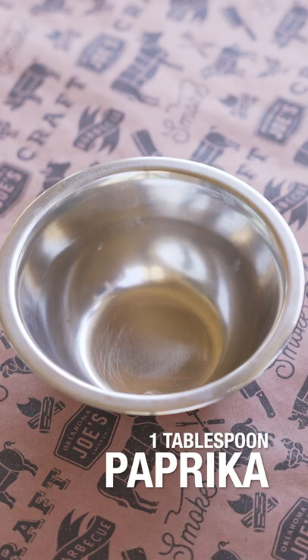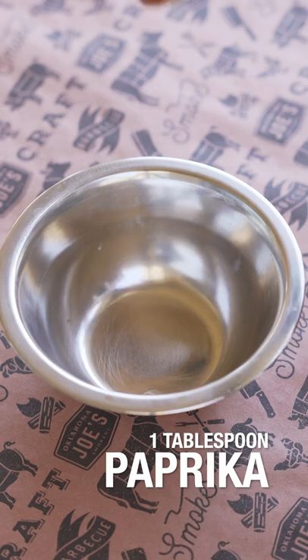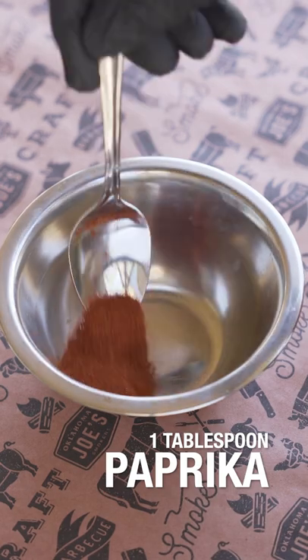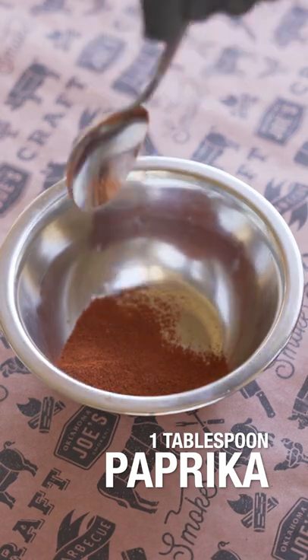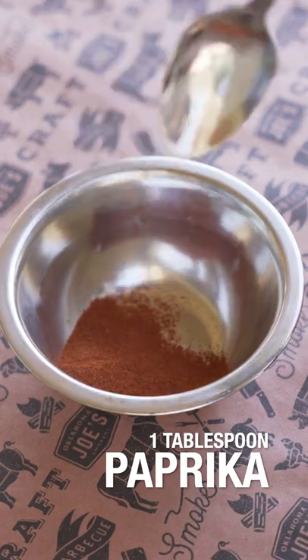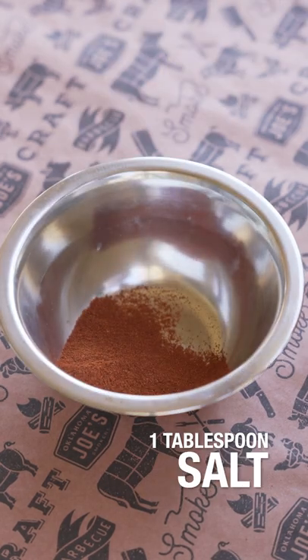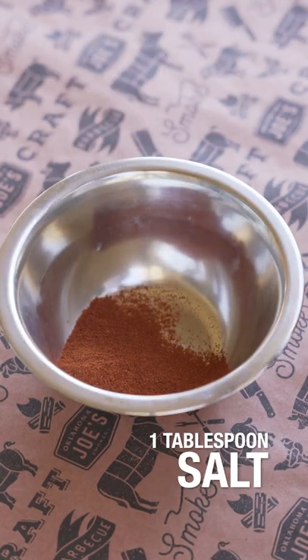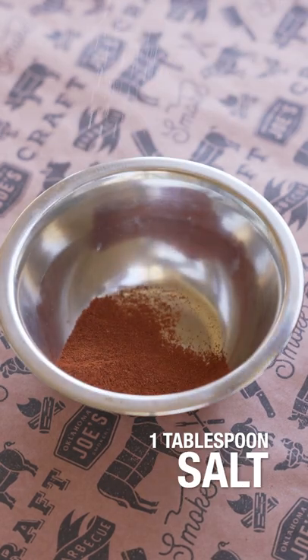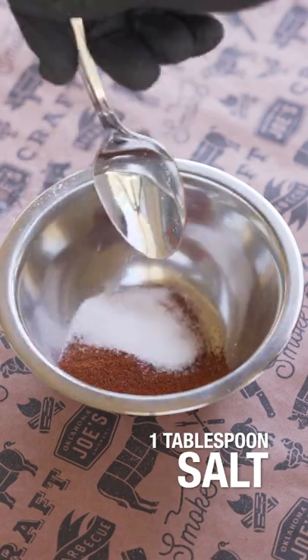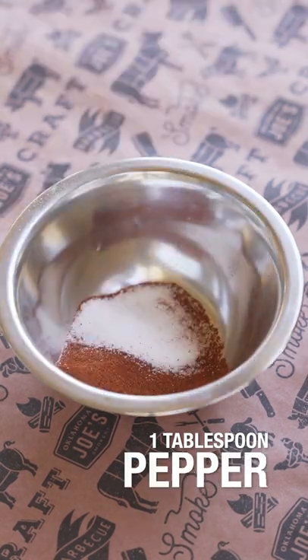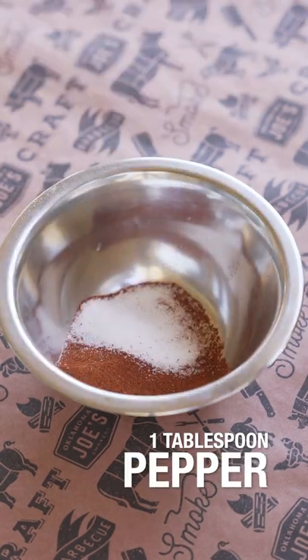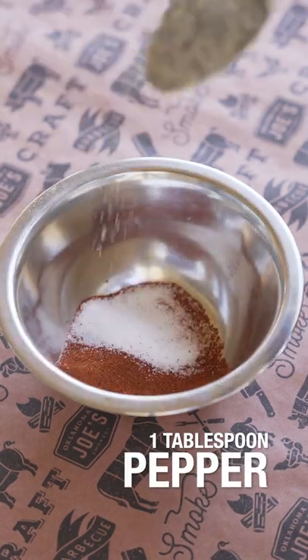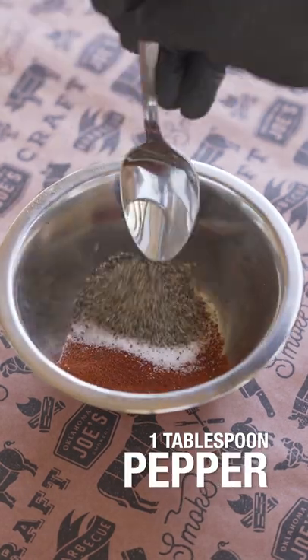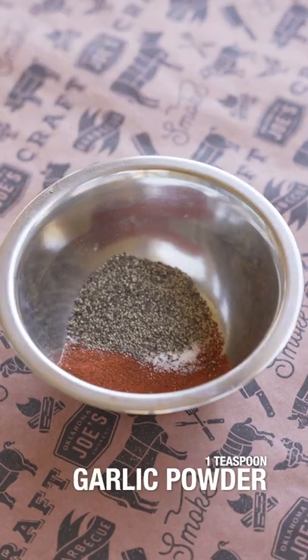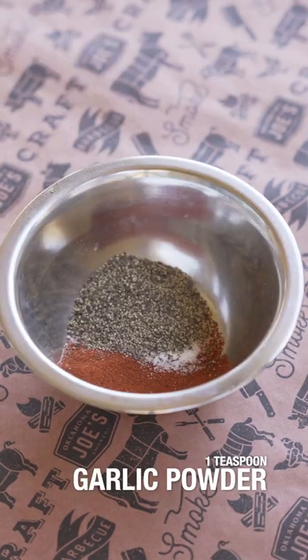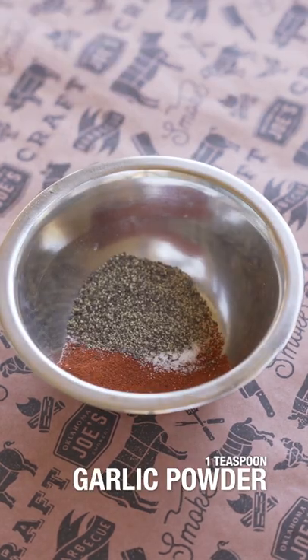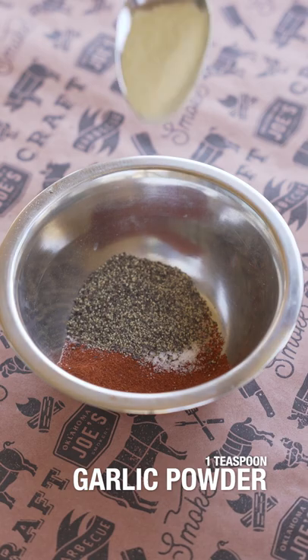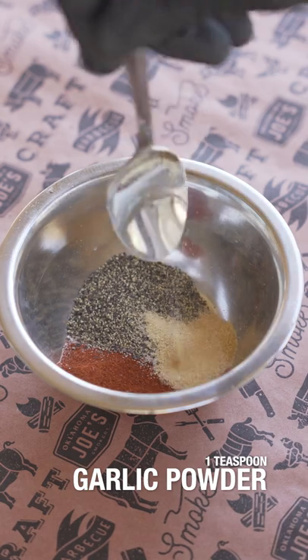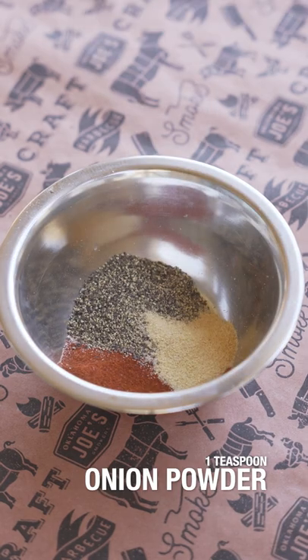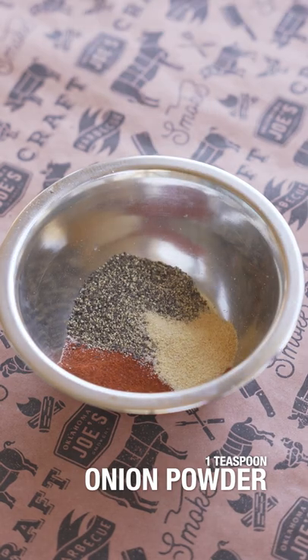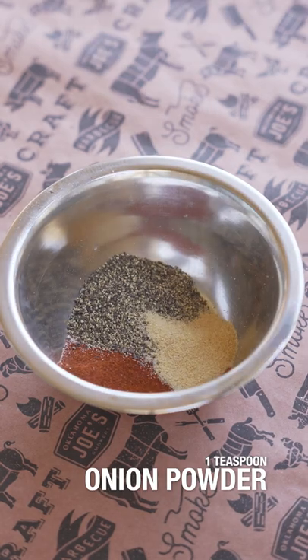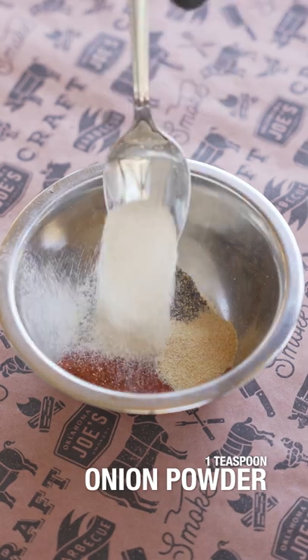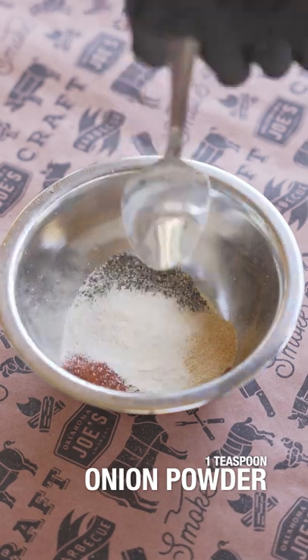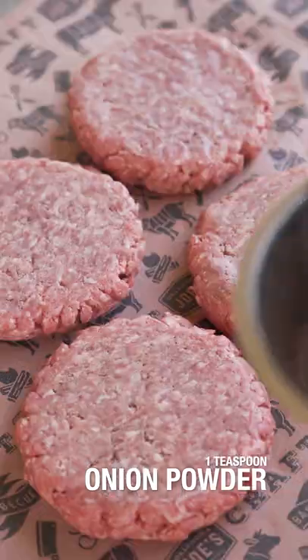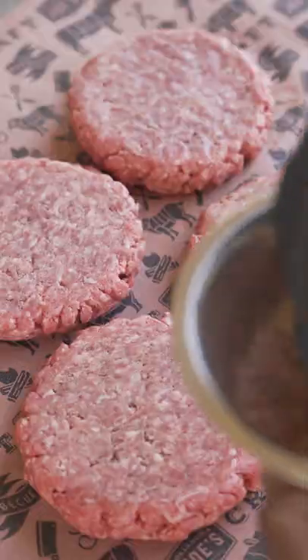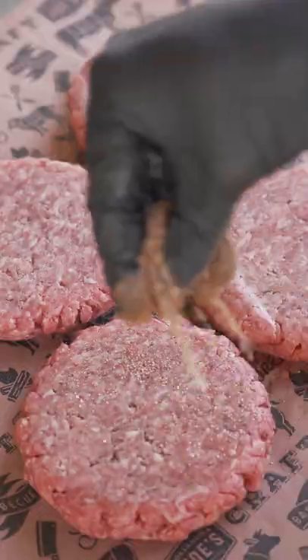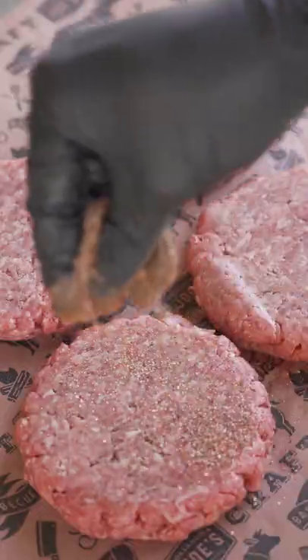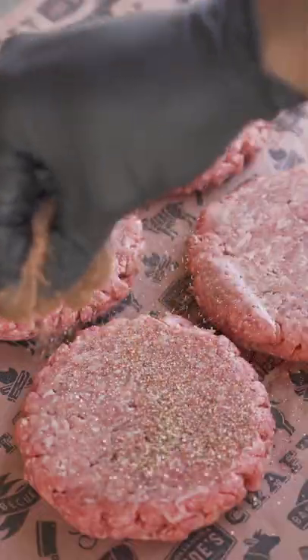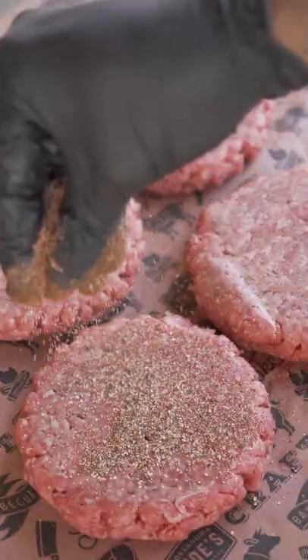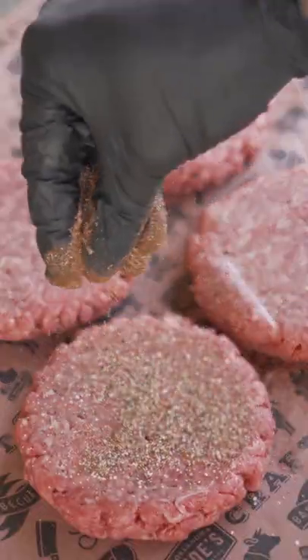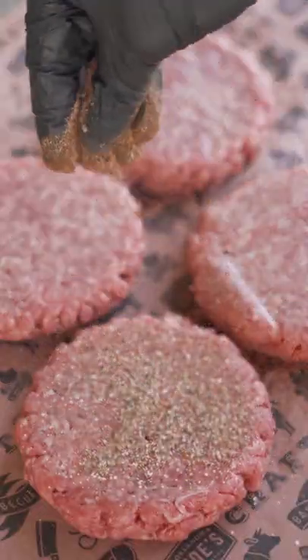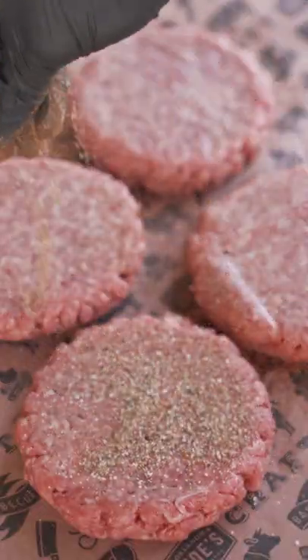We got a tablespoon of paprika, a tablespoon of salt, tablespoon of black pepper, about a teaspoon of garlic powder, and a teaspoon of onion powder. Season all four patties with that rub we just made.